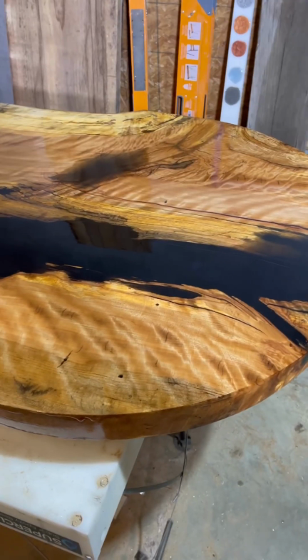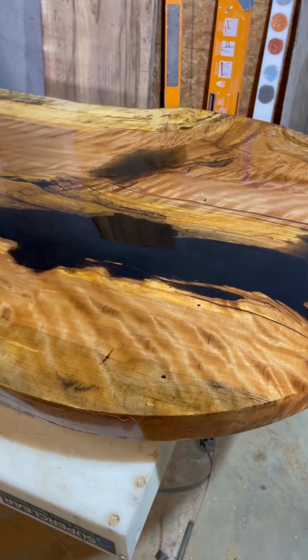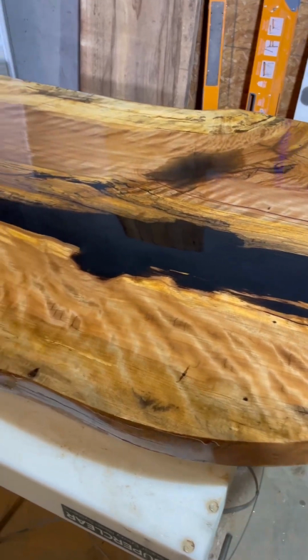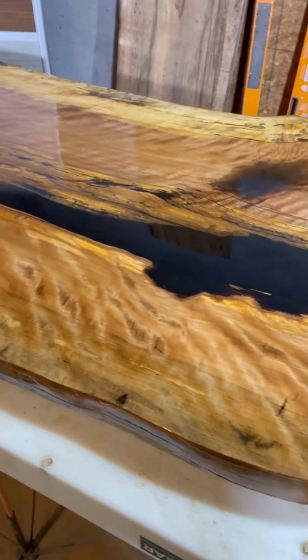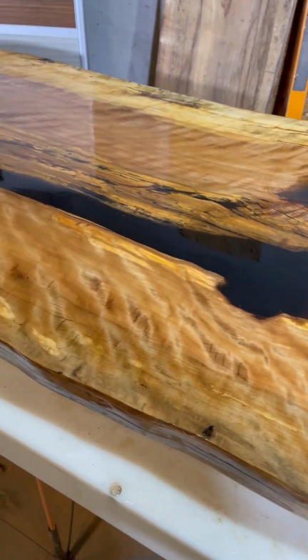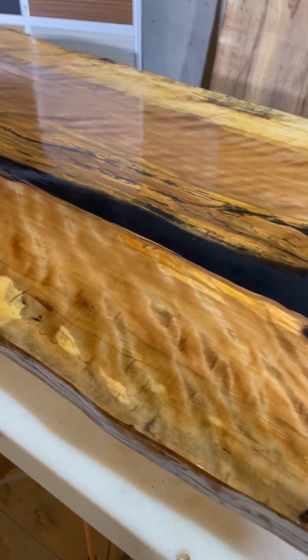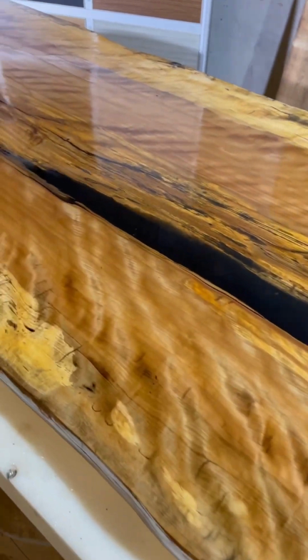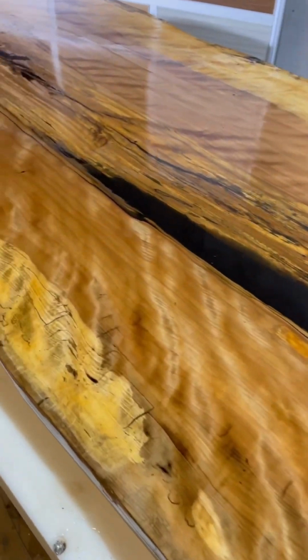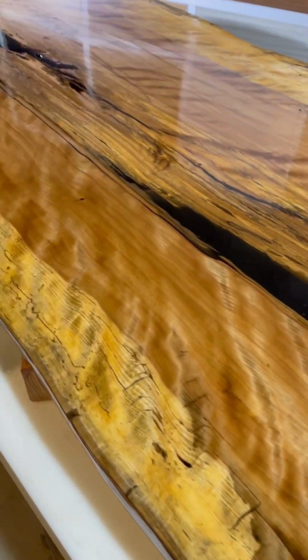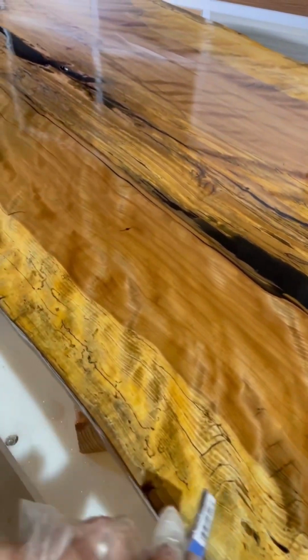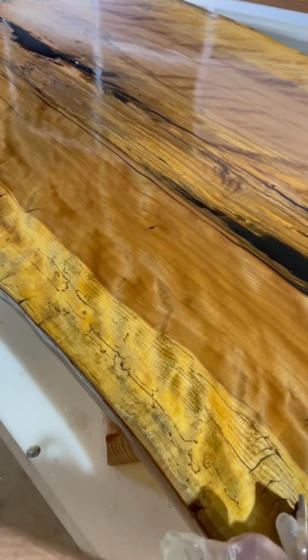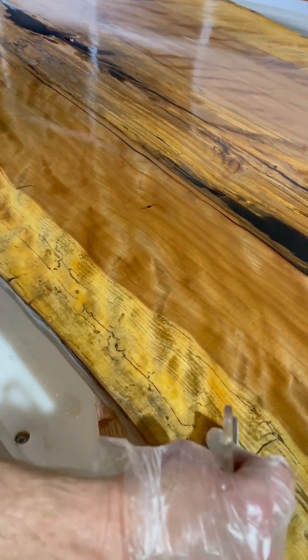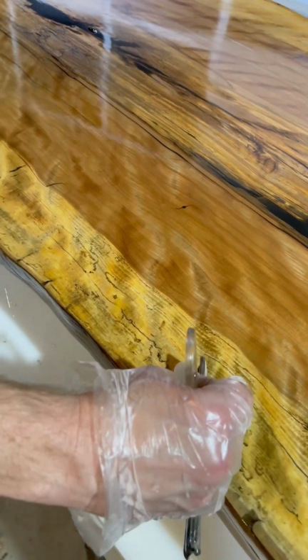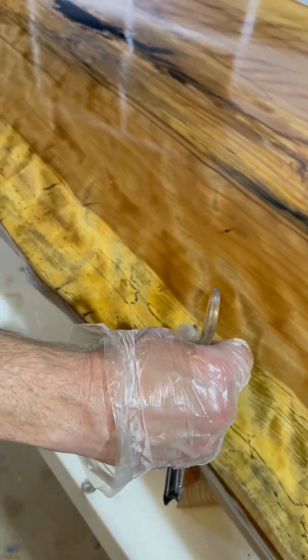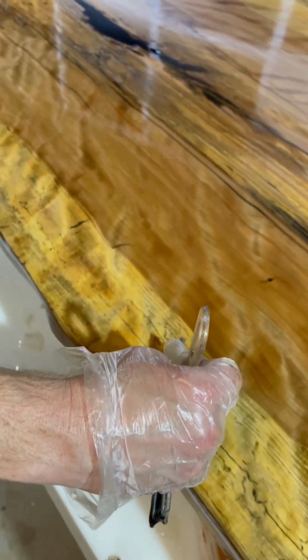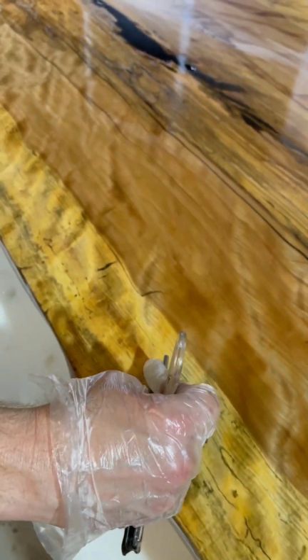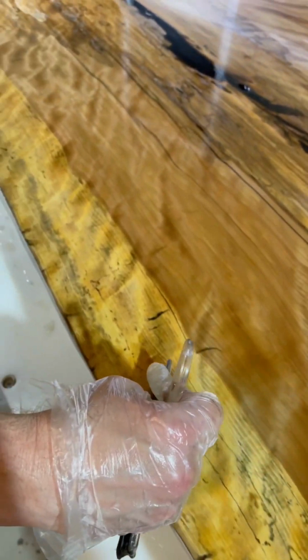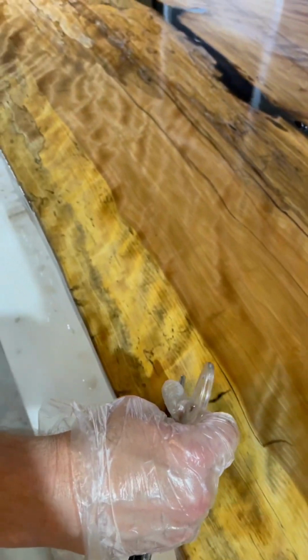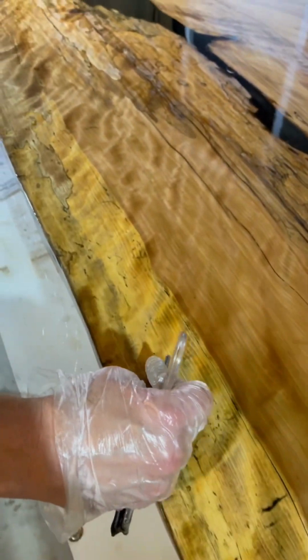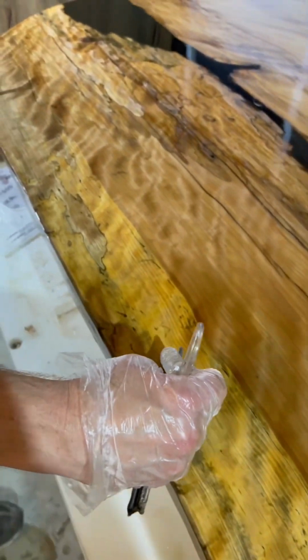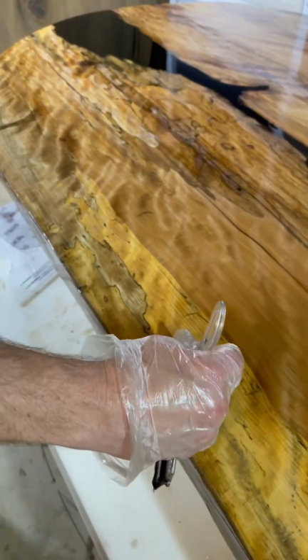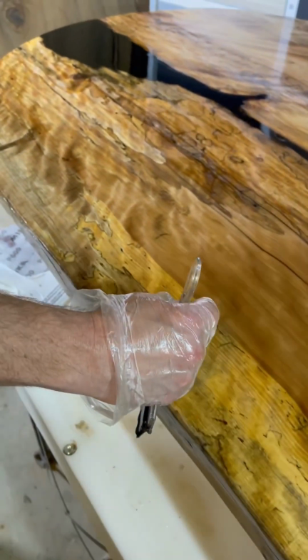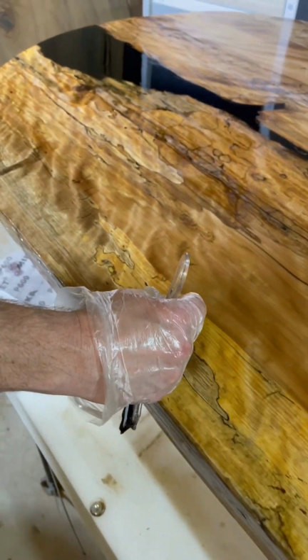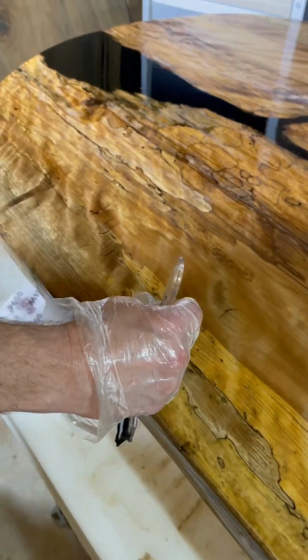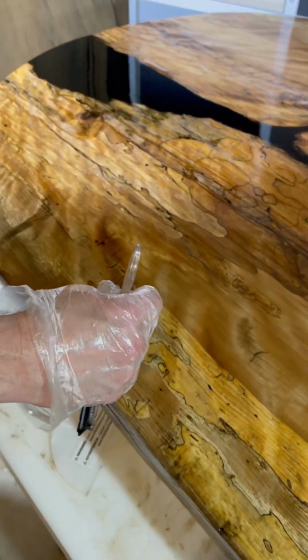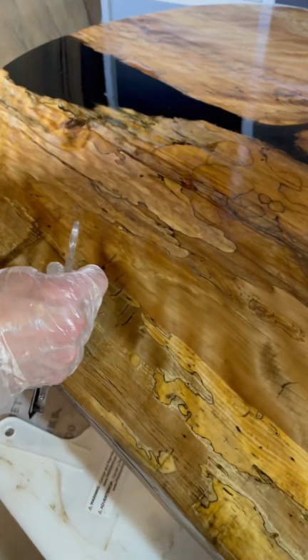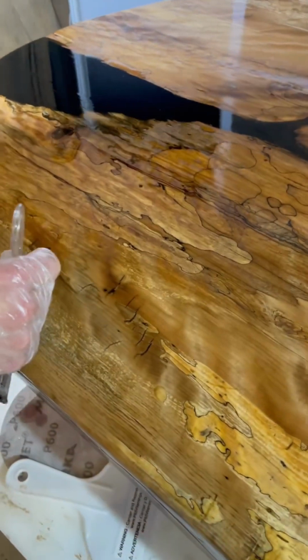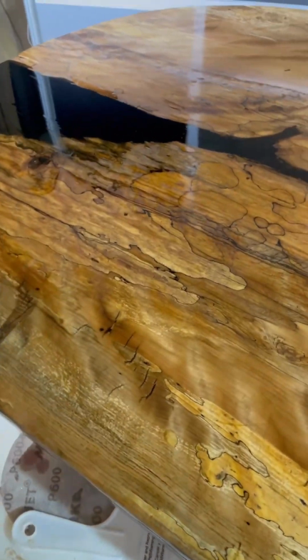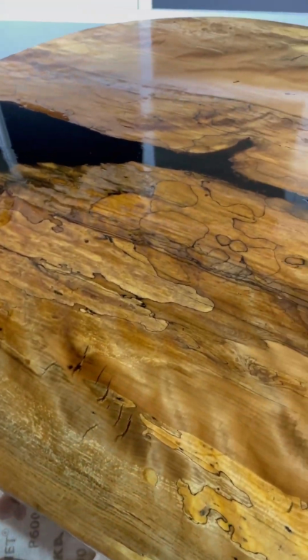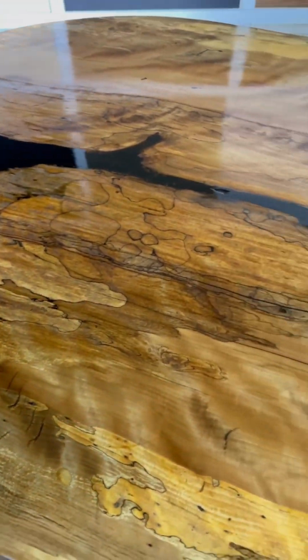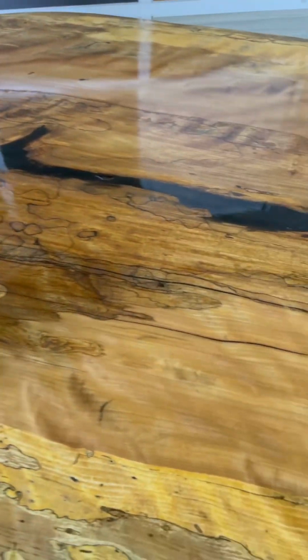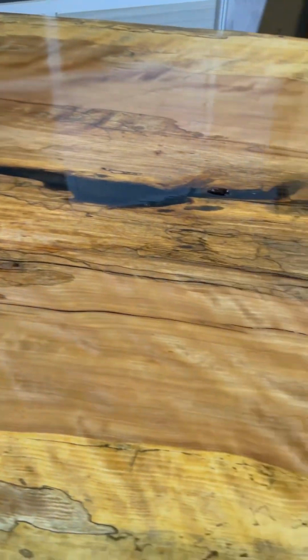We're just finishing up with our first Super Clear scratch coat. I'm going to let the video do the talking — this thing is just coming out immaculate.